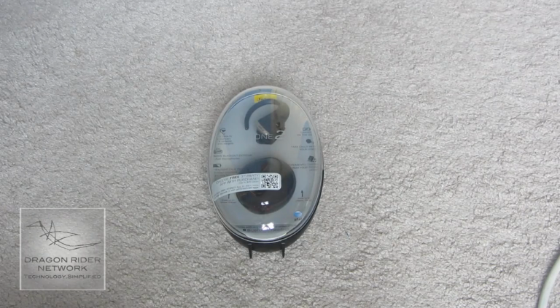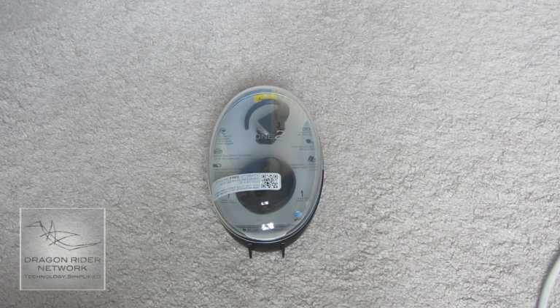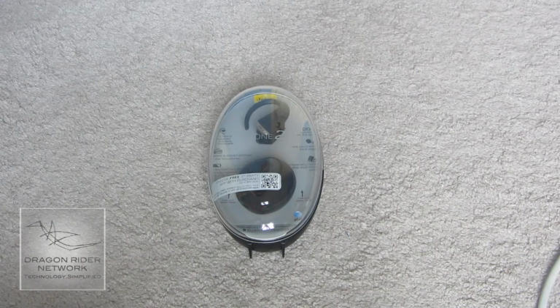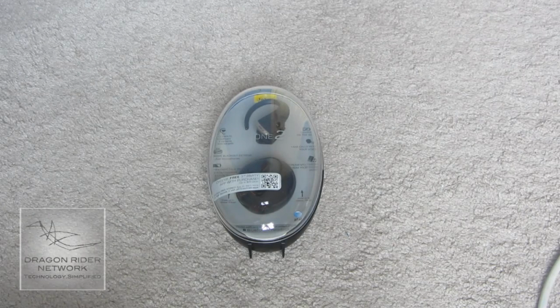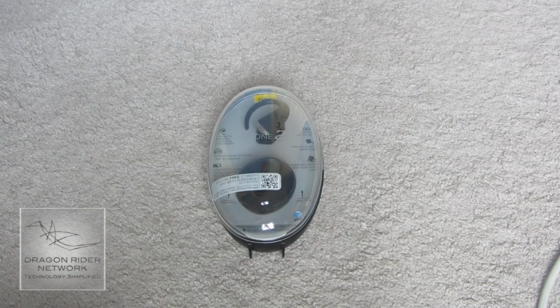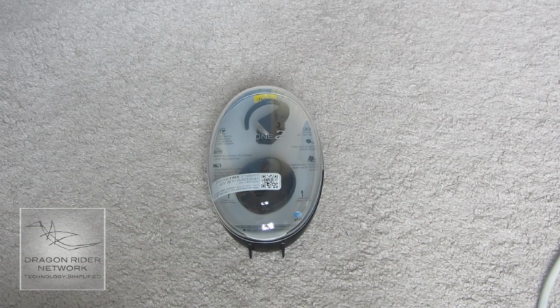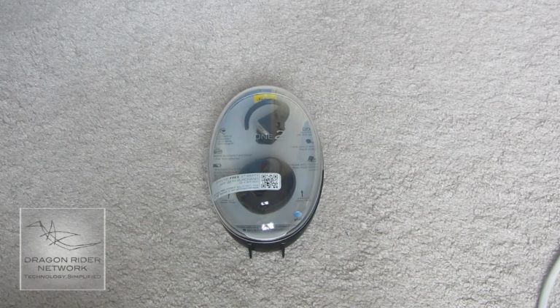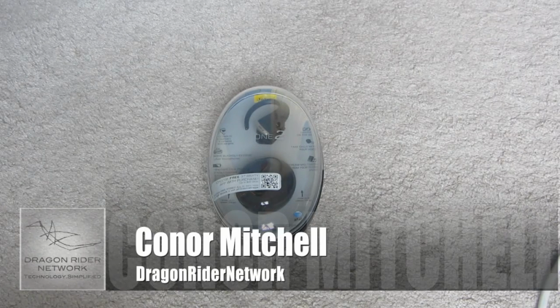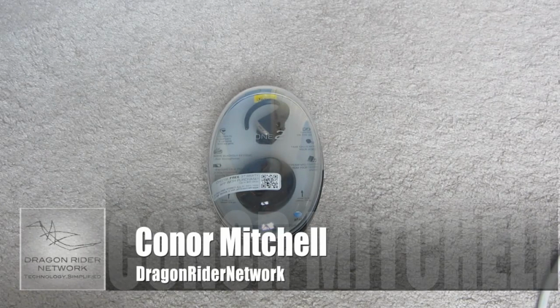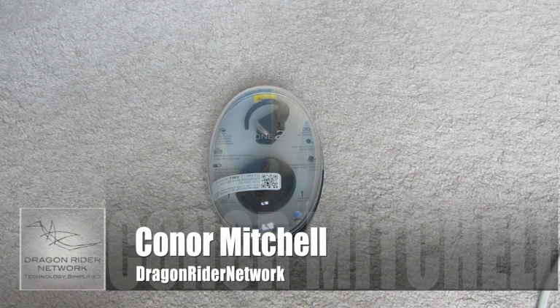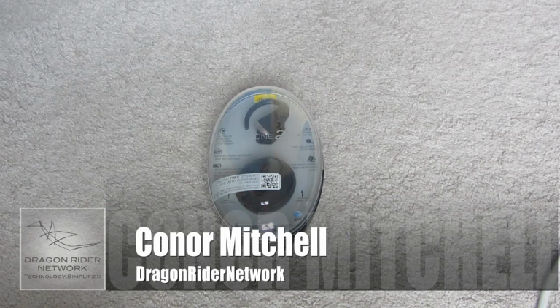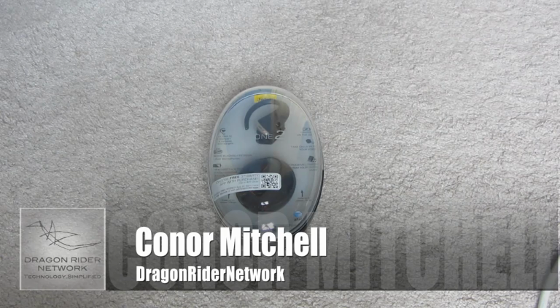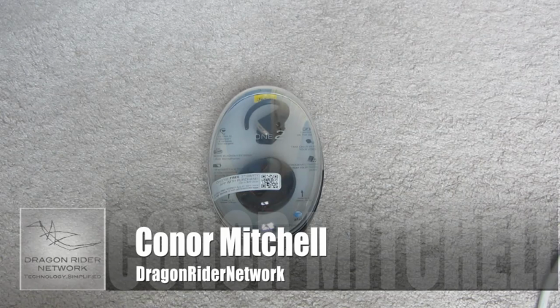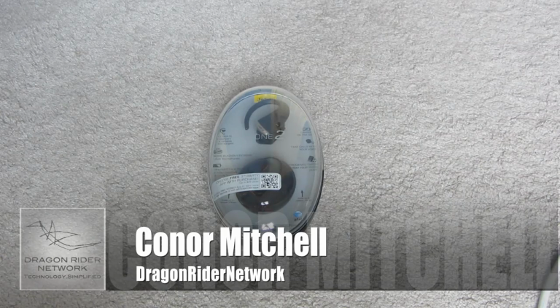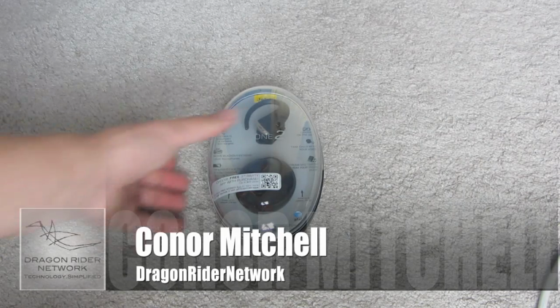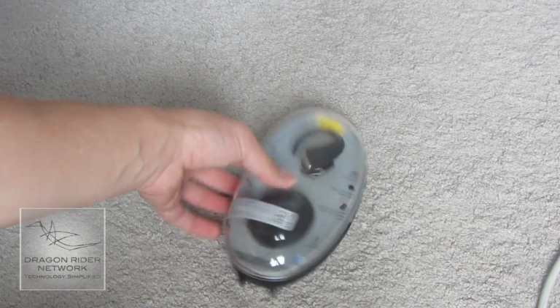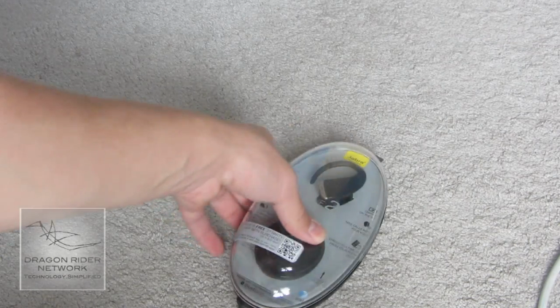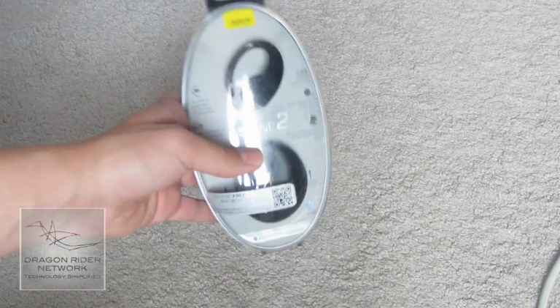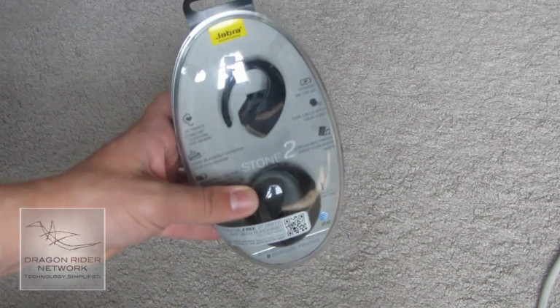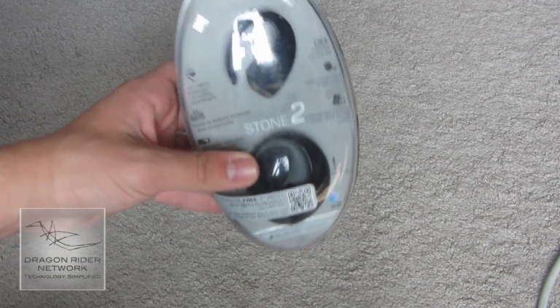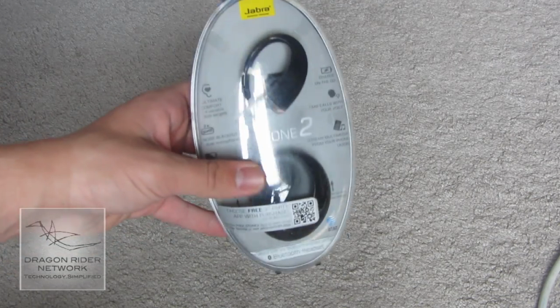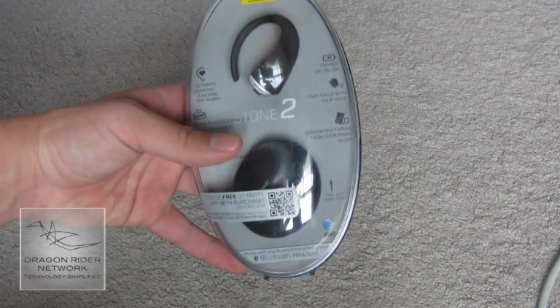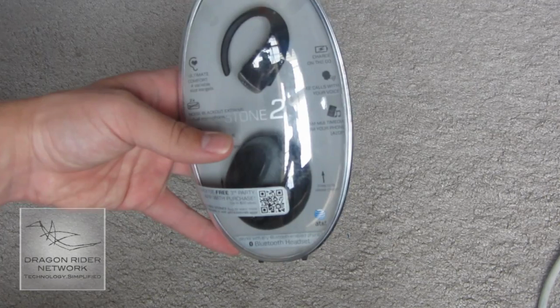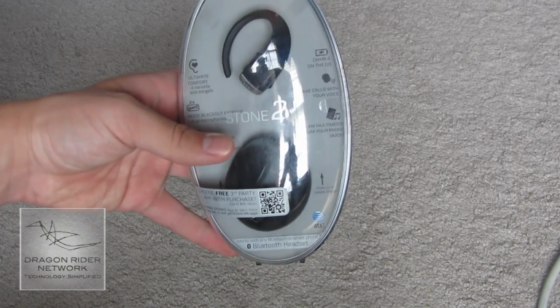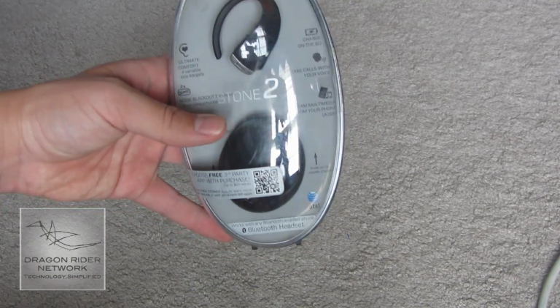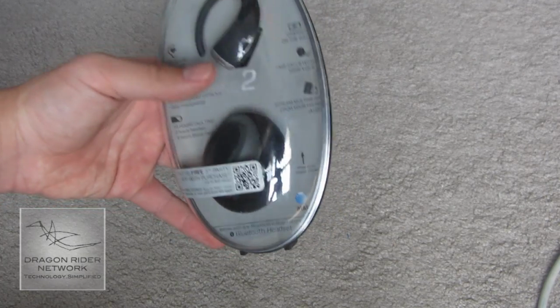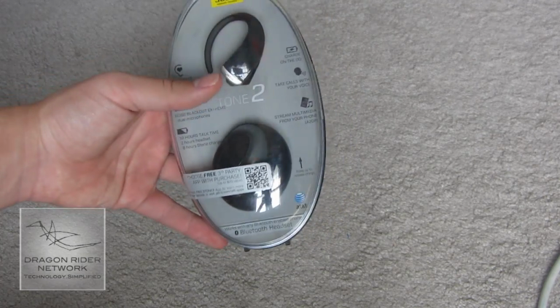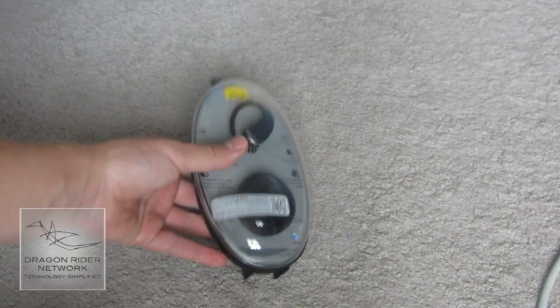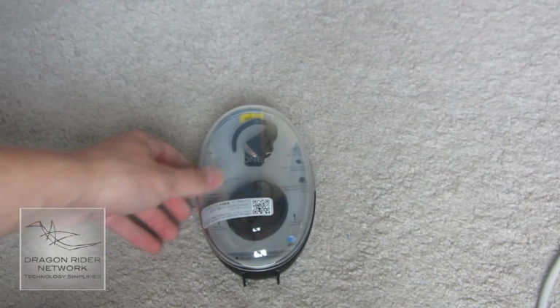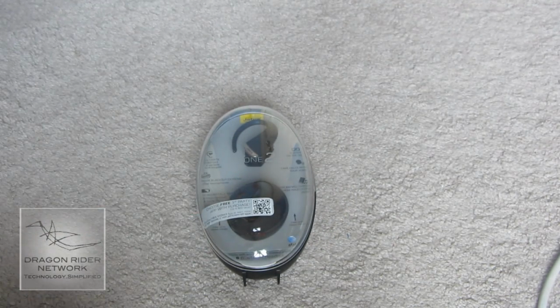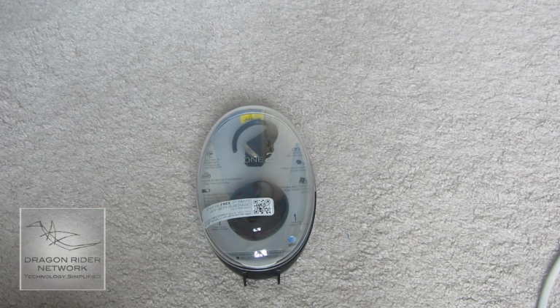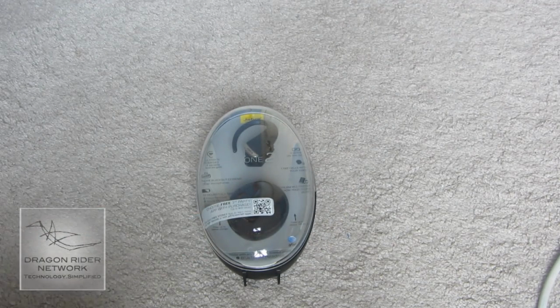Hey guys, what's up? It's Connor Mitchell from Dragonrider Network, and today I'm here with an unboxing from the company Jabra, called the Jabra Stone 2 Bluetooth Headset. This is a product that they sent me for a review — big thanks to them.